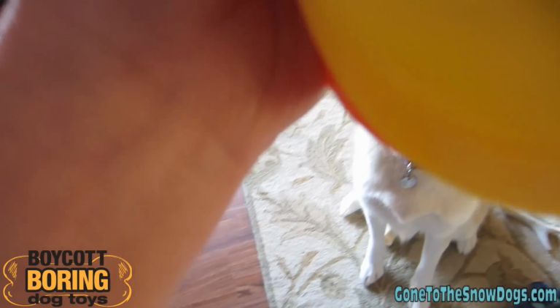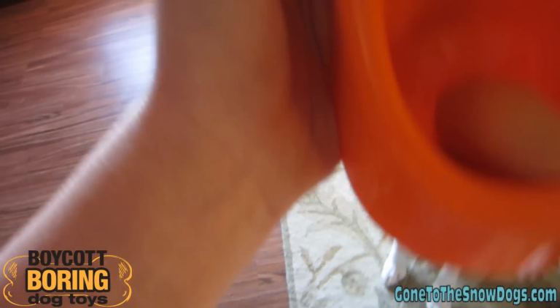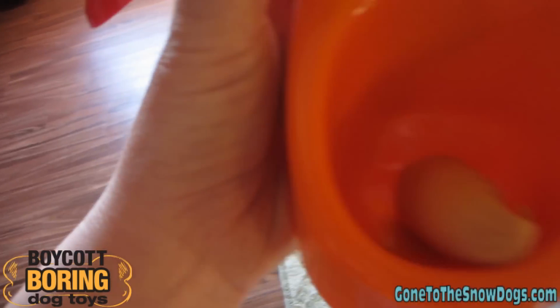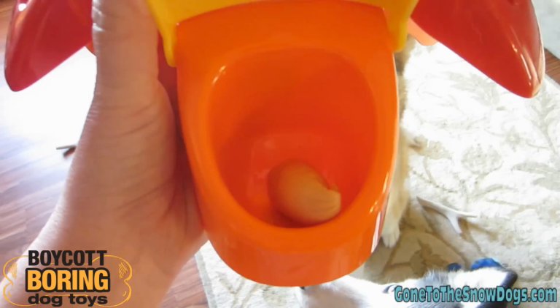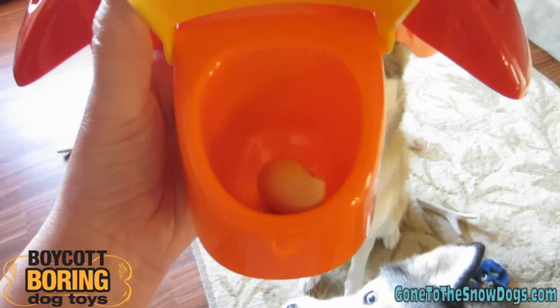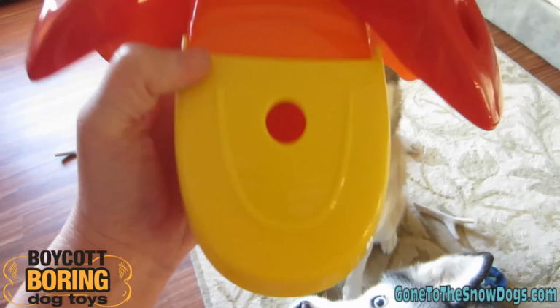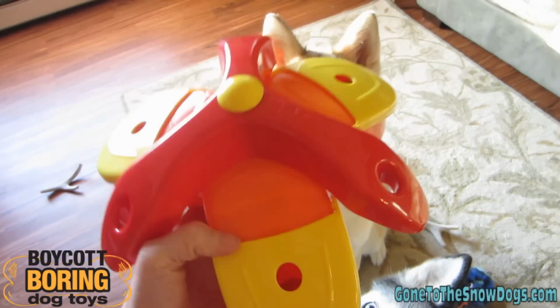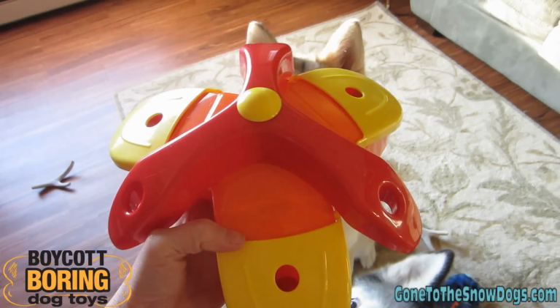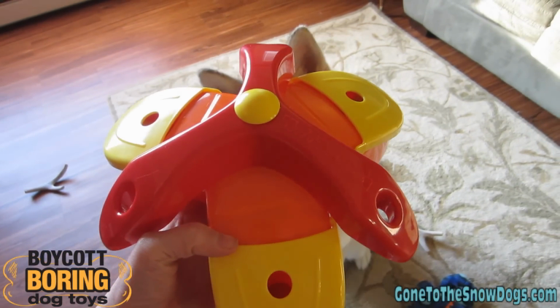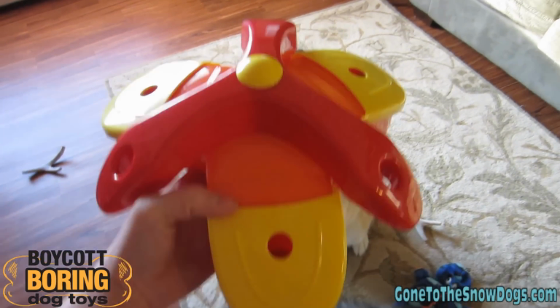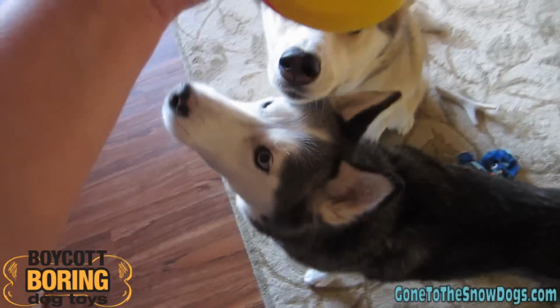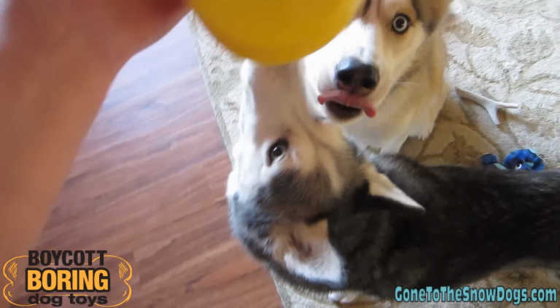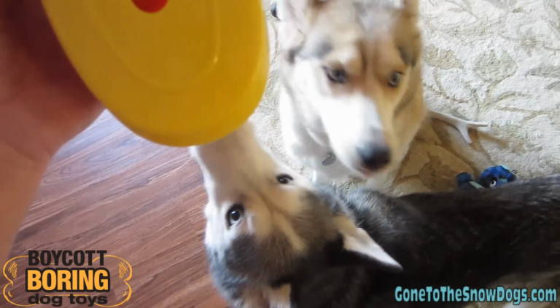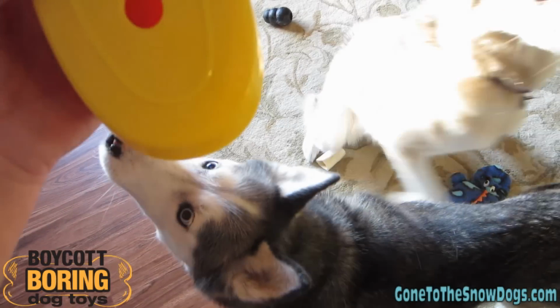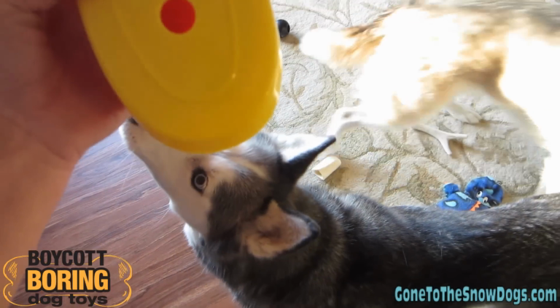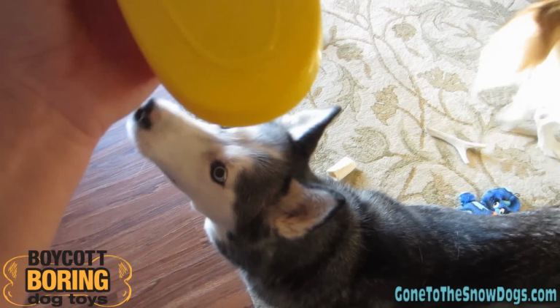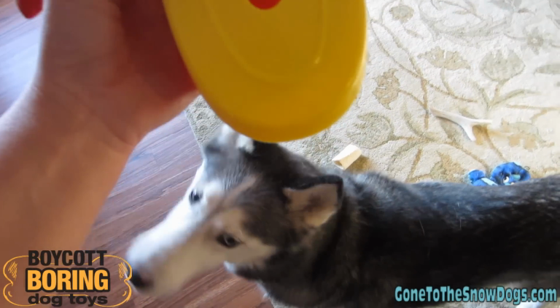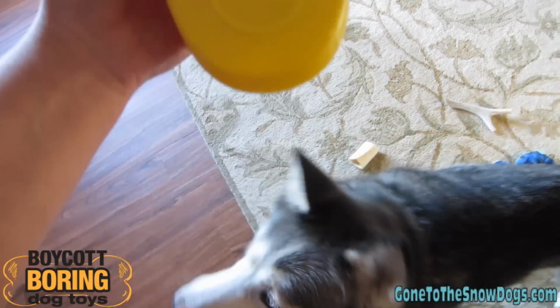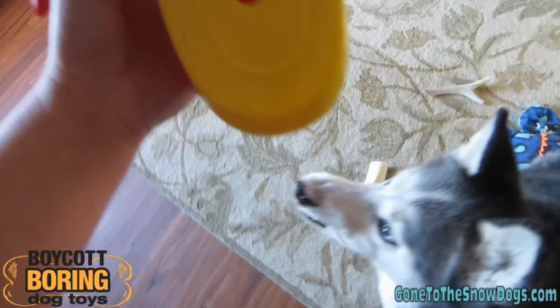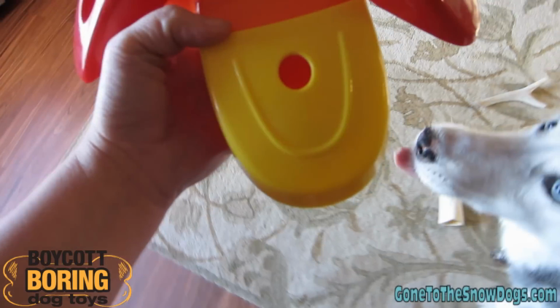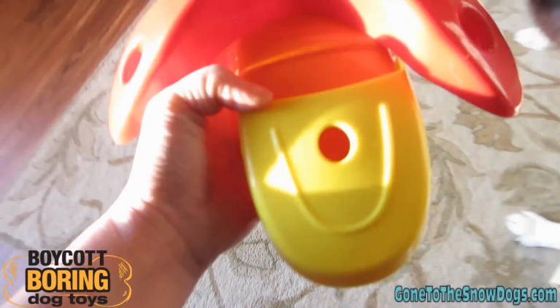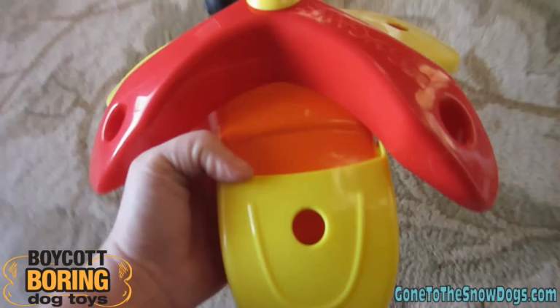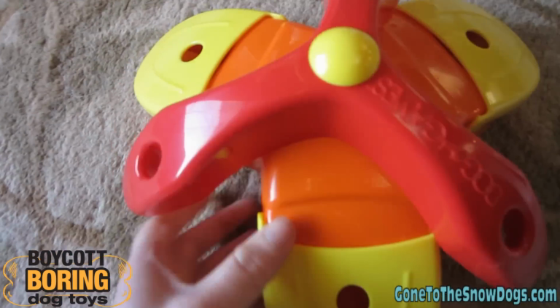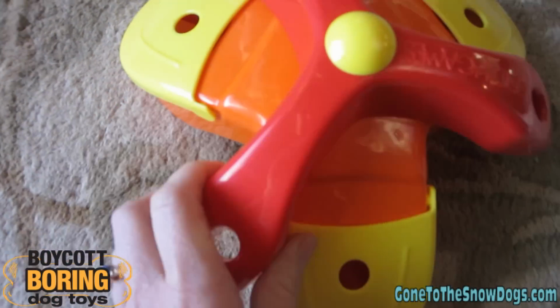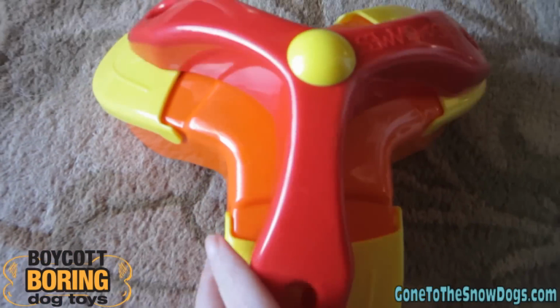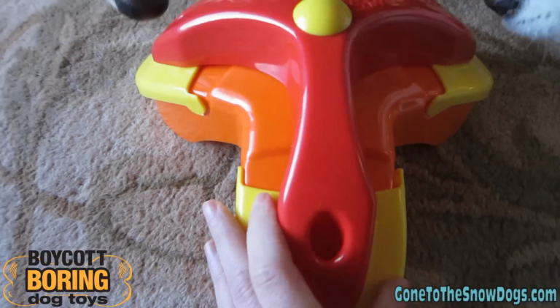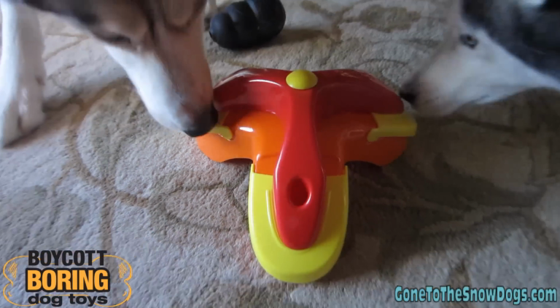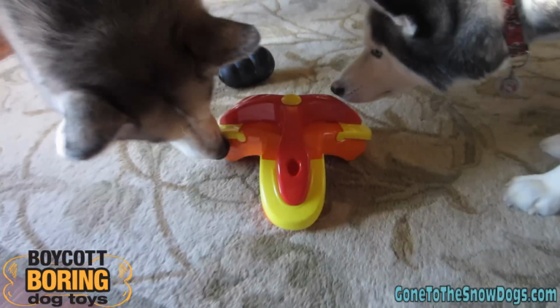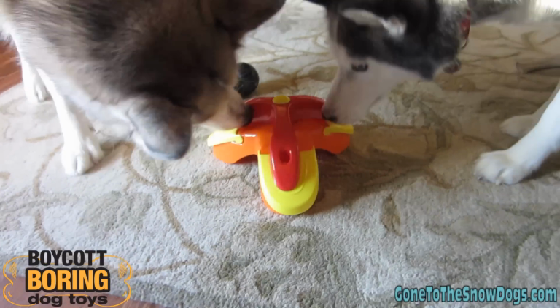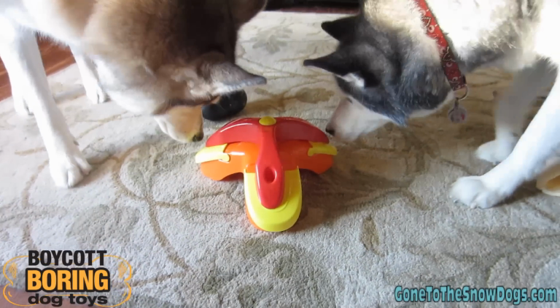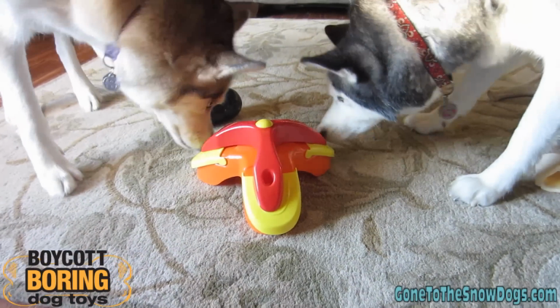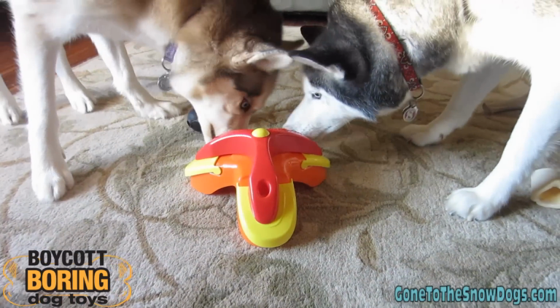Now I've got hot dog pieces in the toy. As you can tell, Shiloh and Shelby can already smell it. Let's put it down on the ground and close it up and see if they can figure out how to get them out.